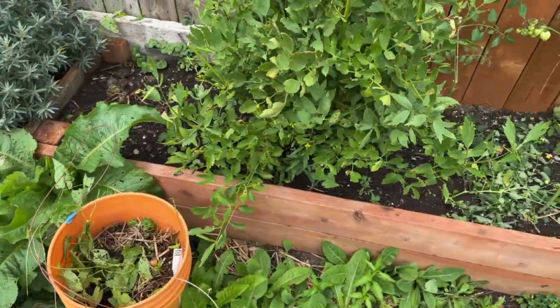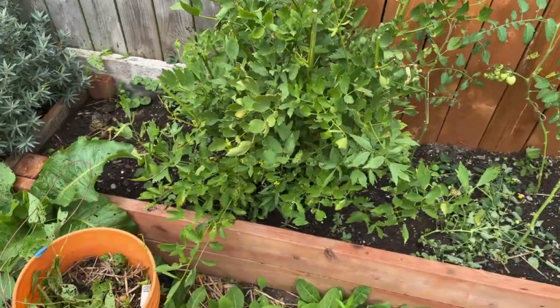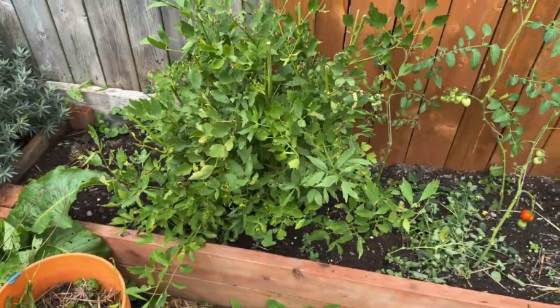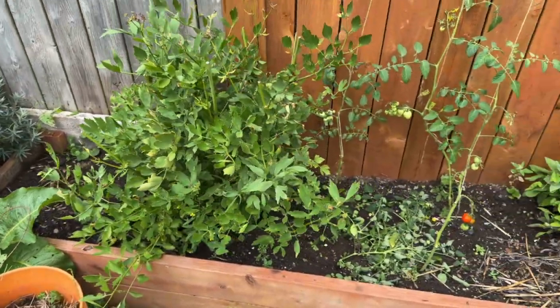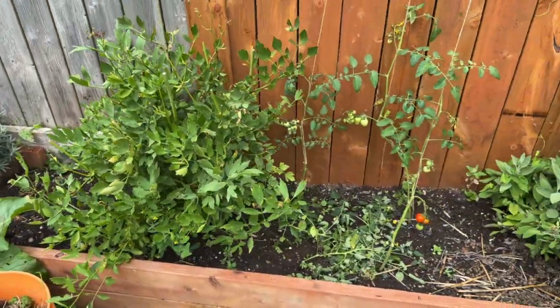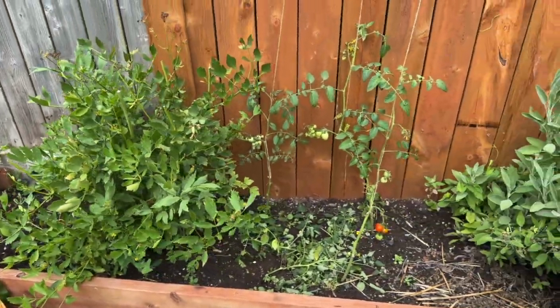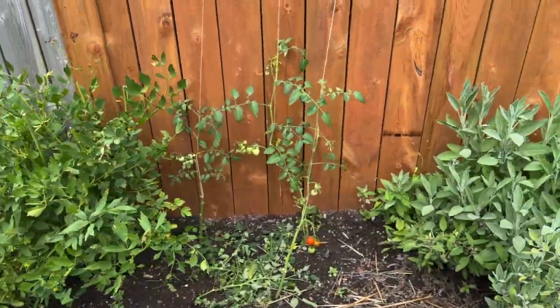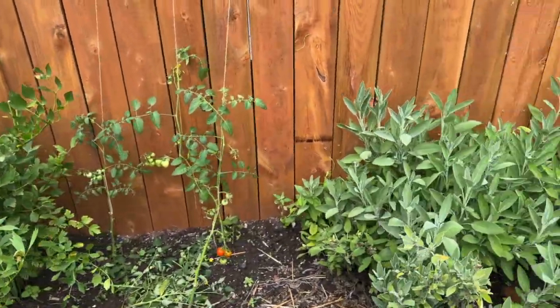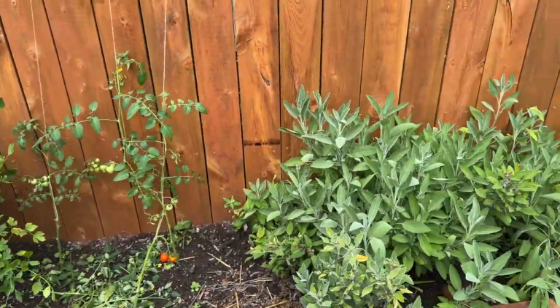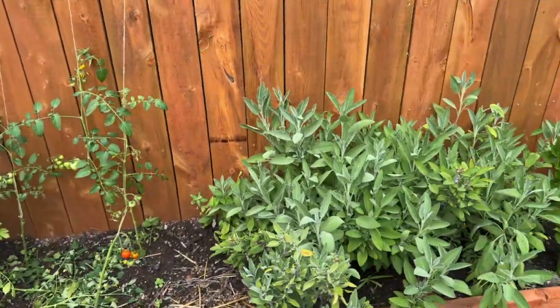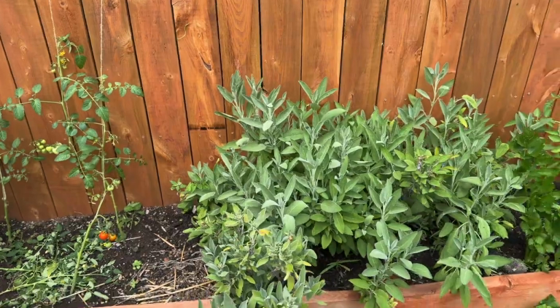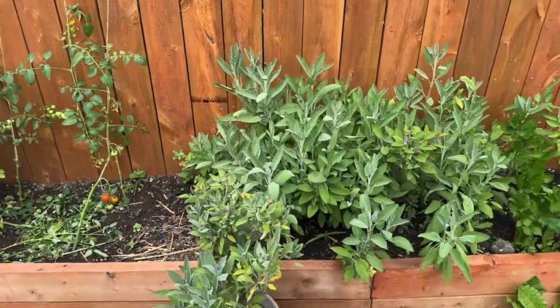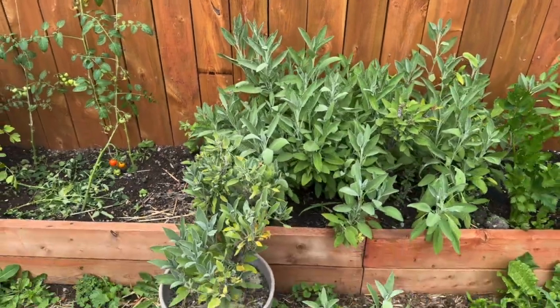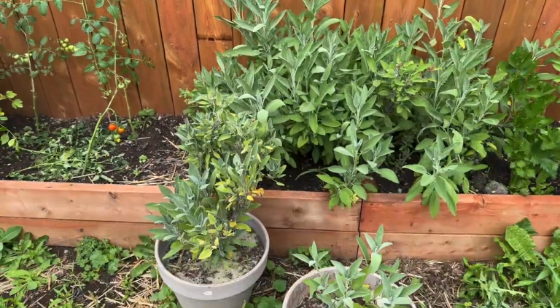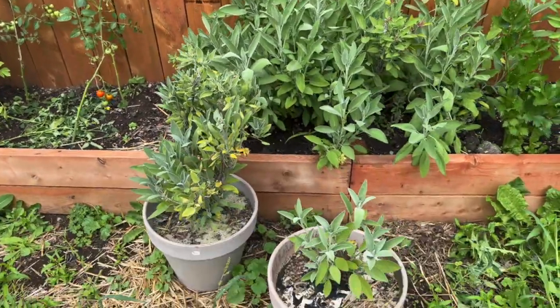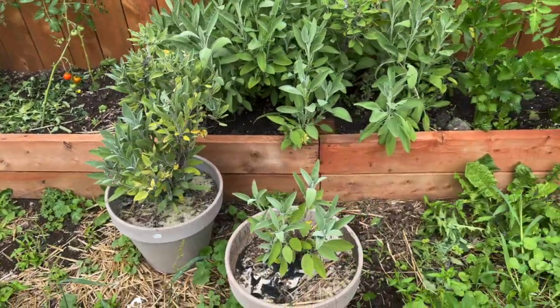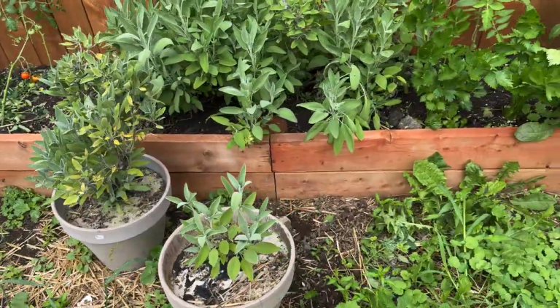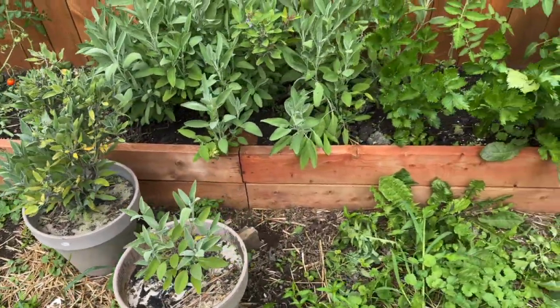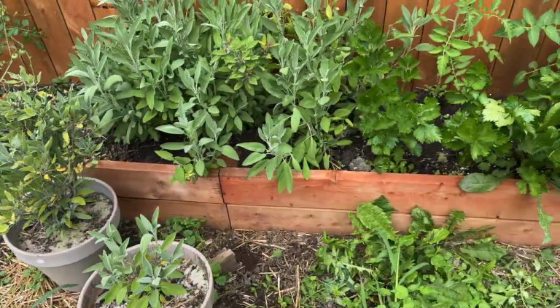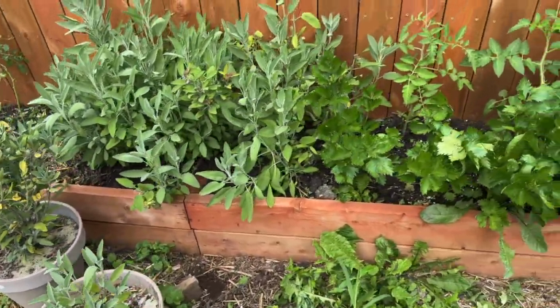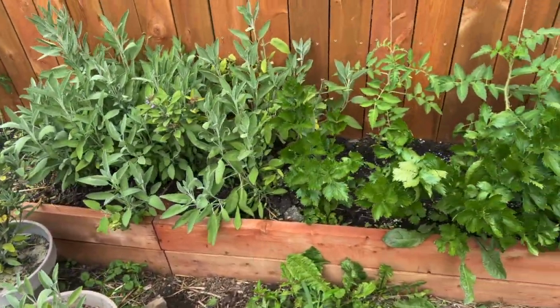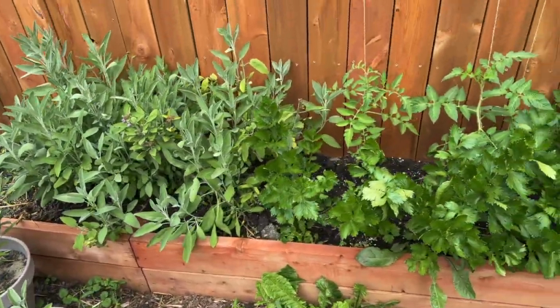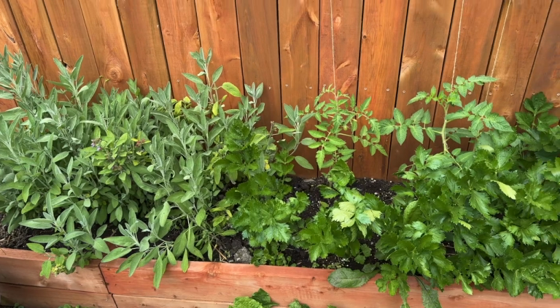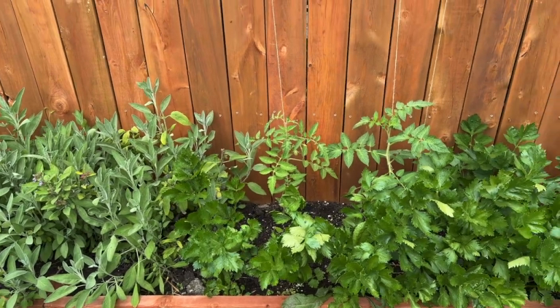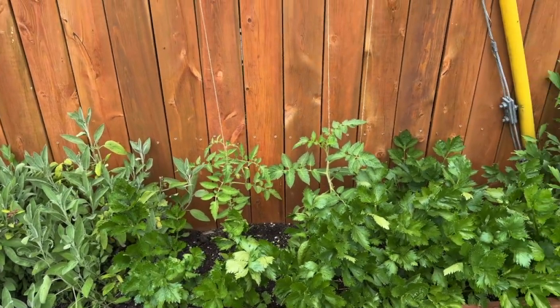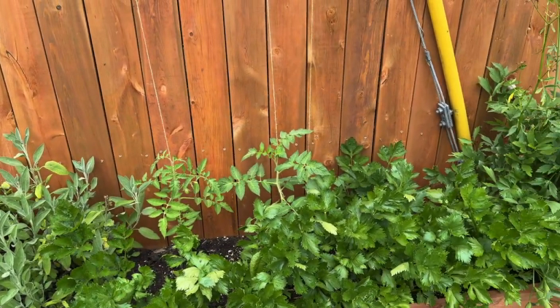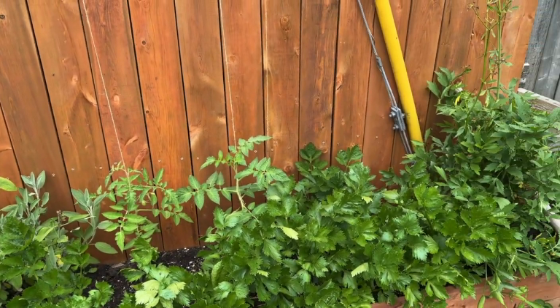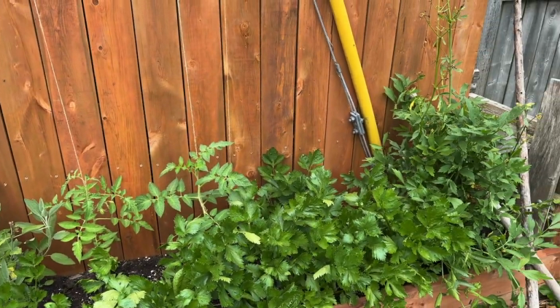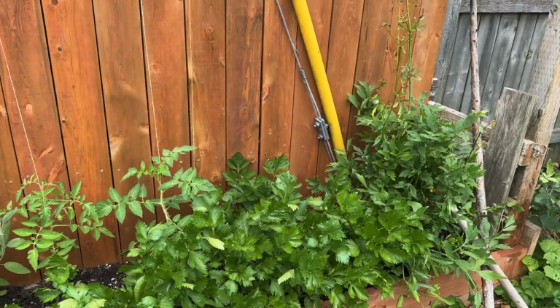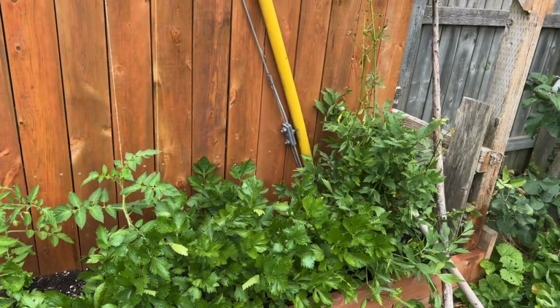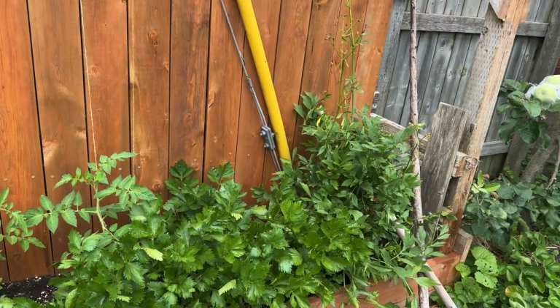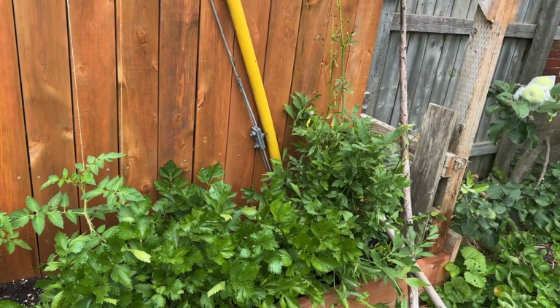In here we've got some lovage, some sage, some other tomatoes, and a bunch of celery that's actually doing super well, which is exciting.